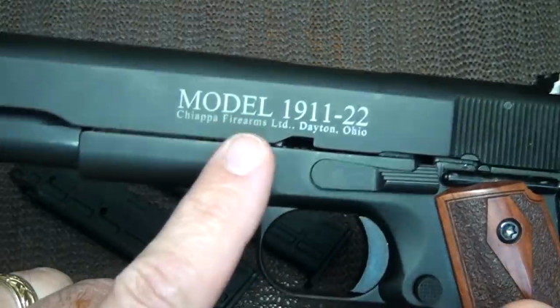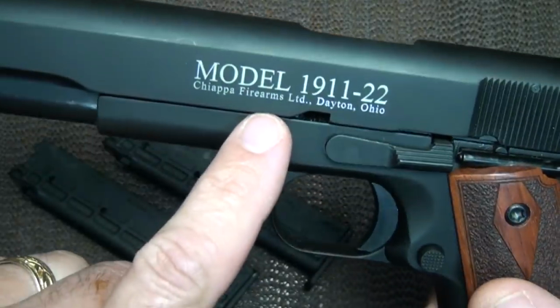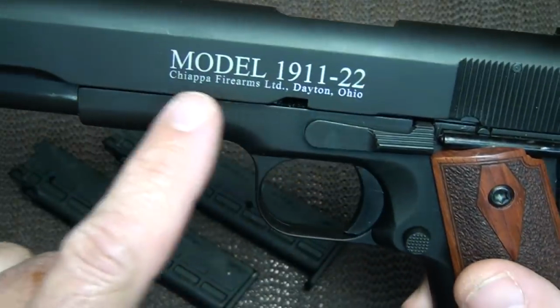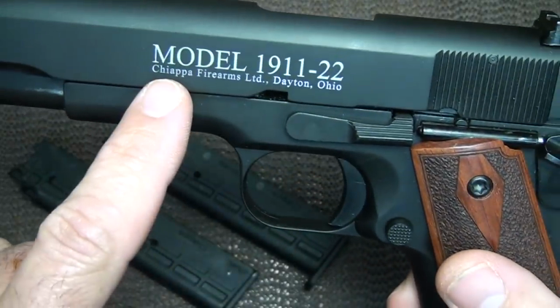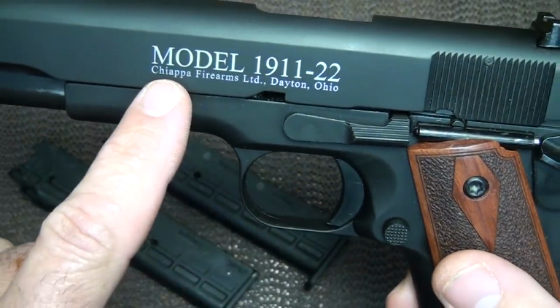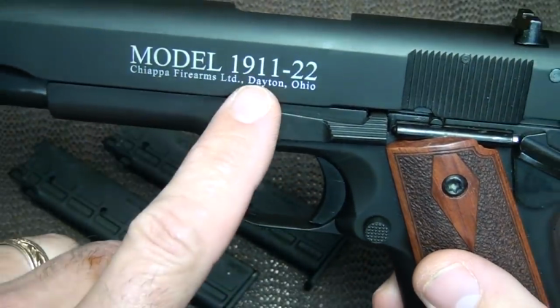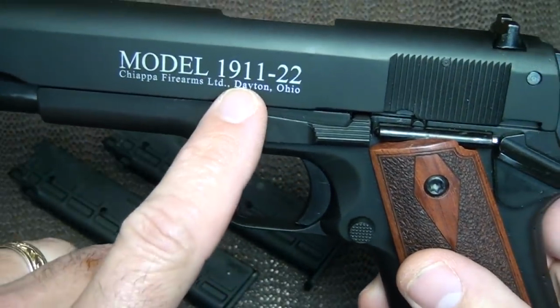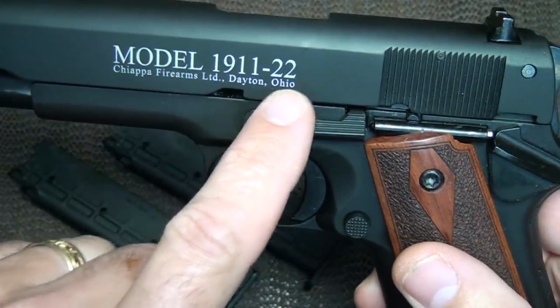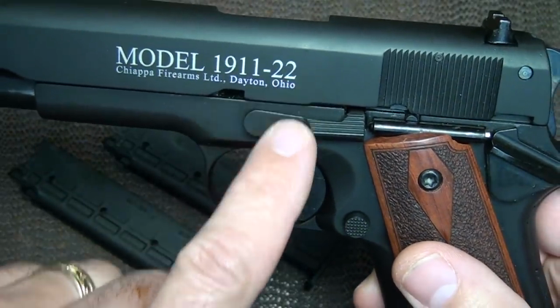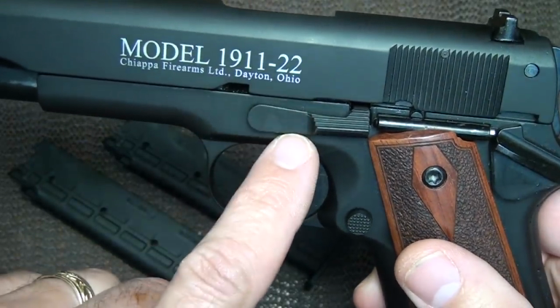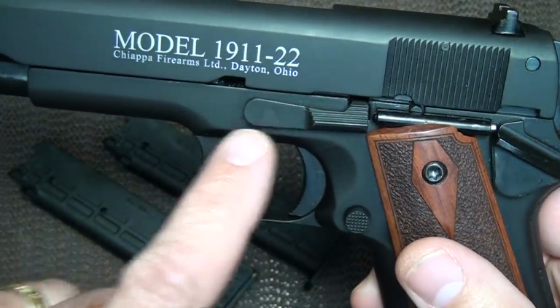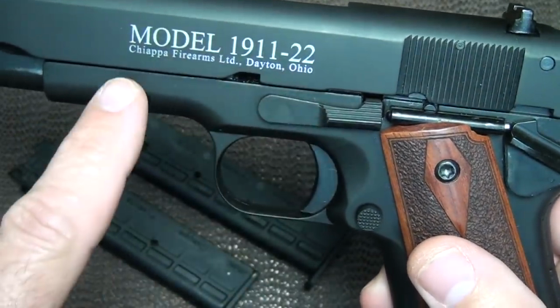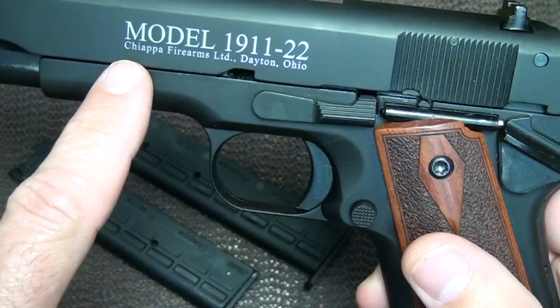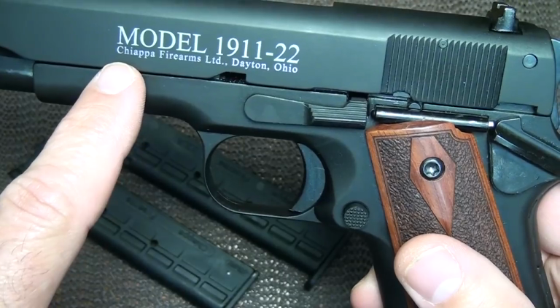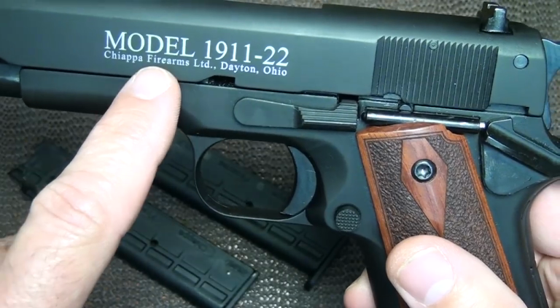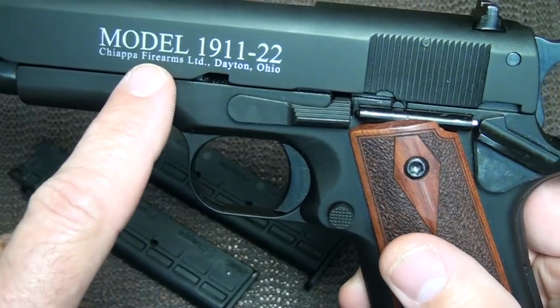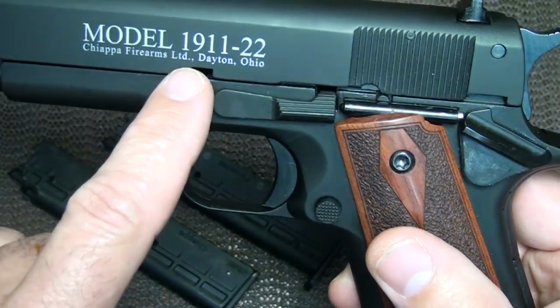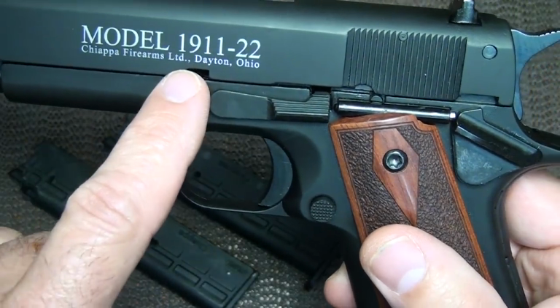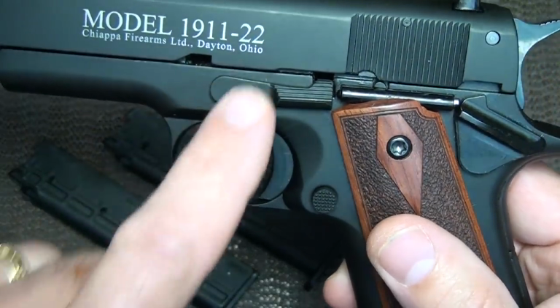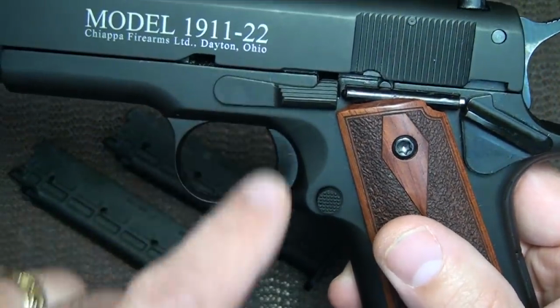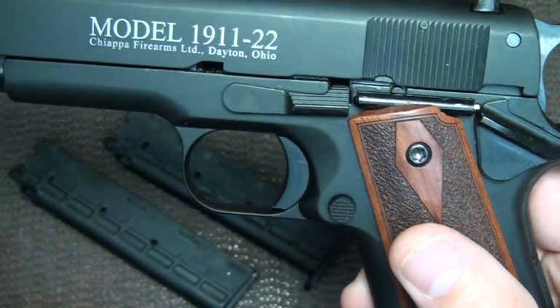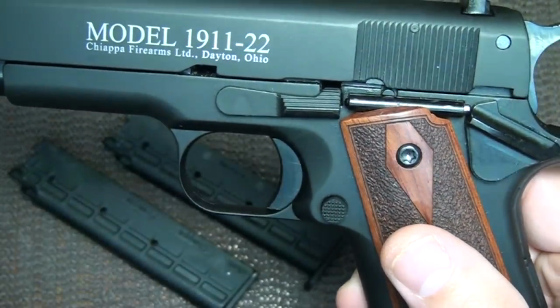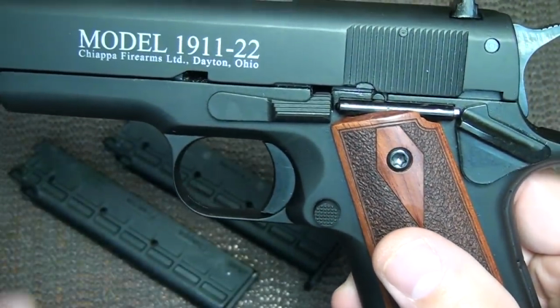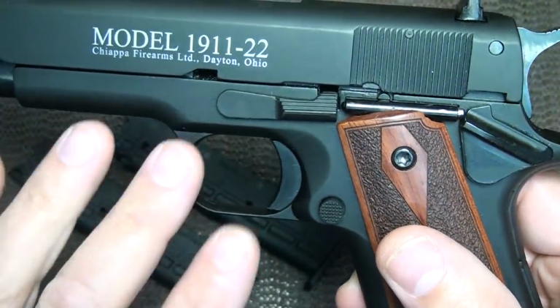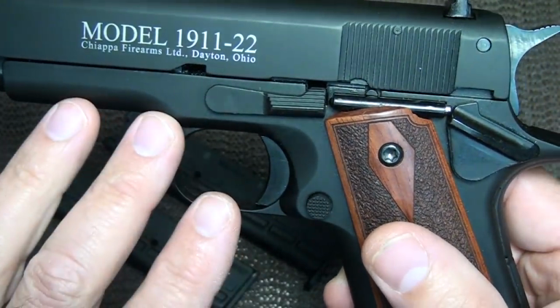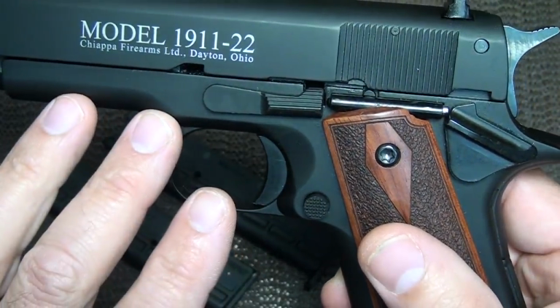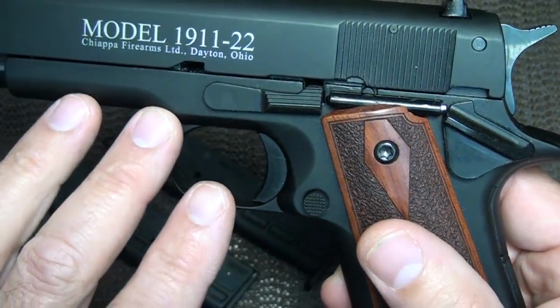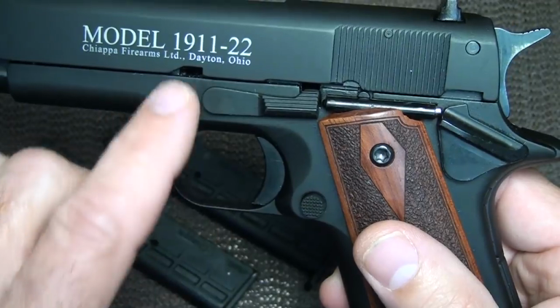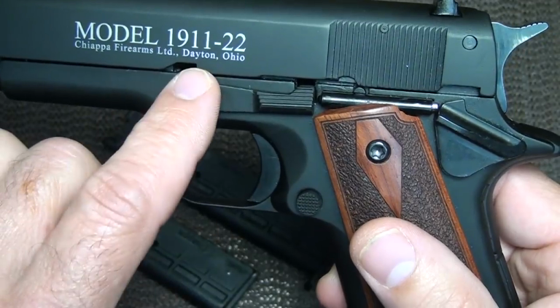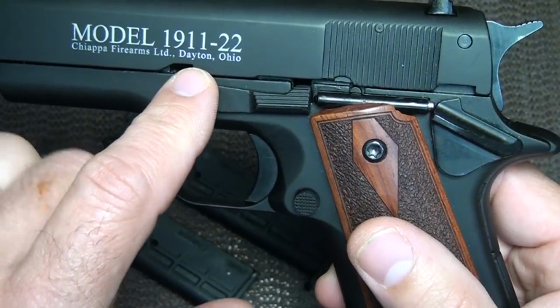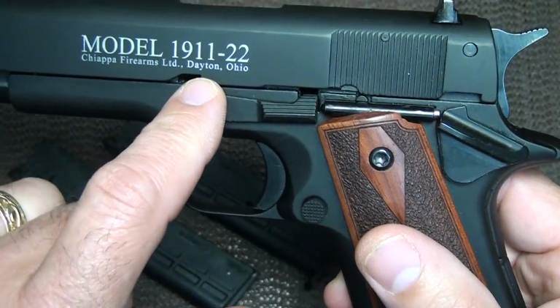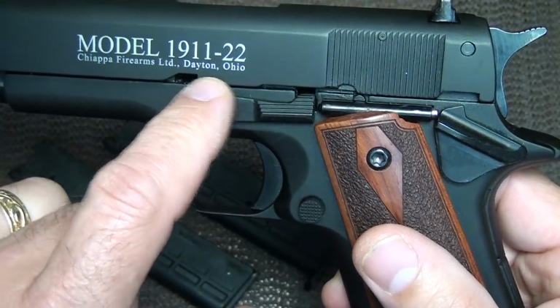On the slide itself, it has 'Model 1911-22' and then 'Chiappa Firearms Limited.' These are actually made in Italy, but they're distributed out of Dayton, Ohio.